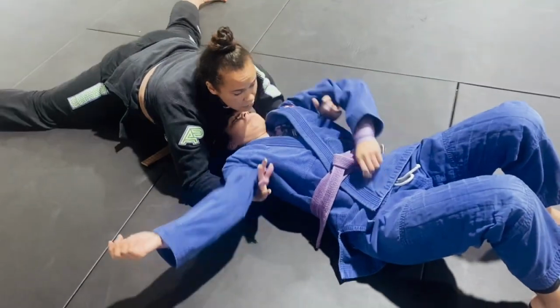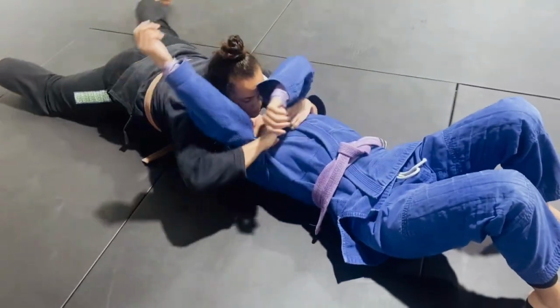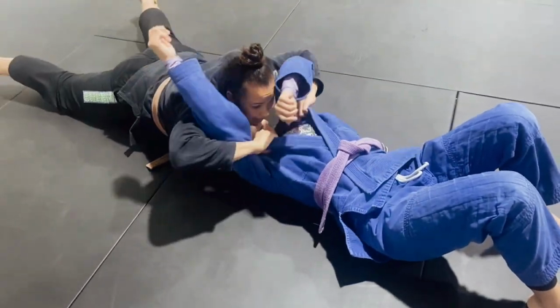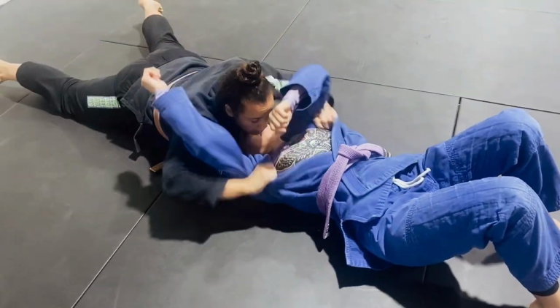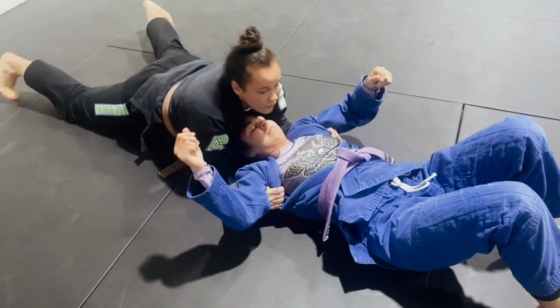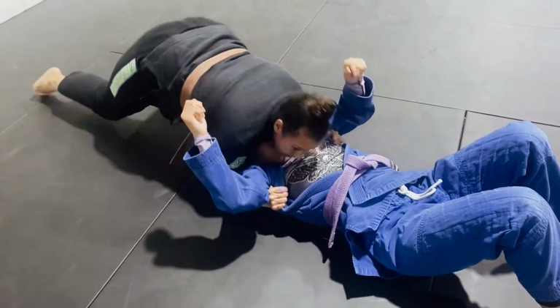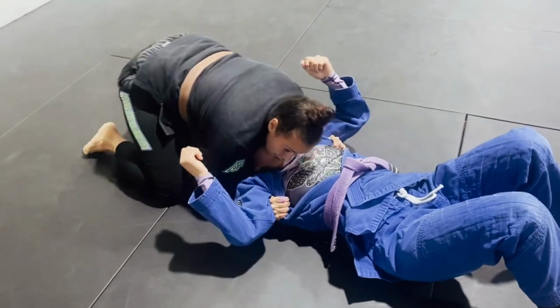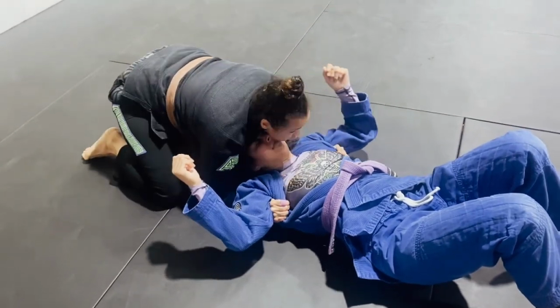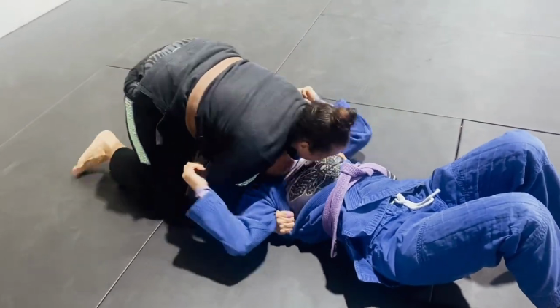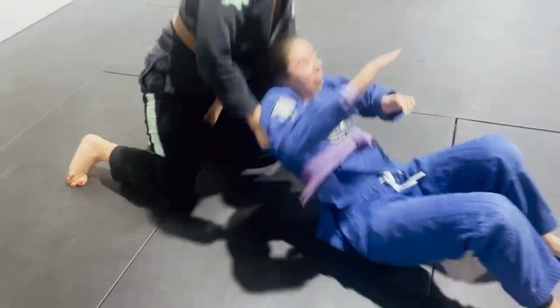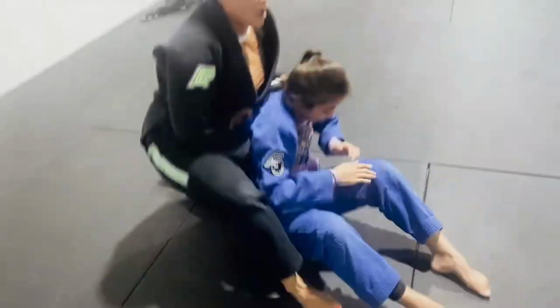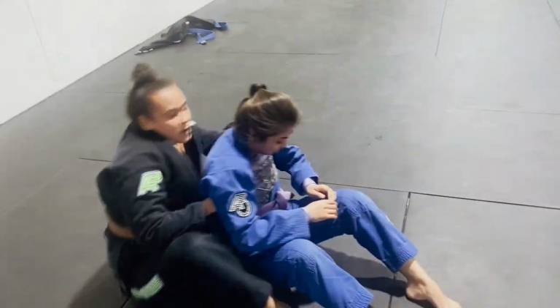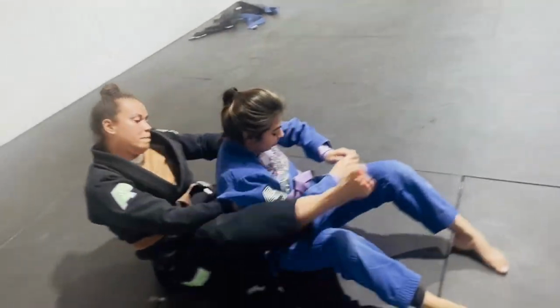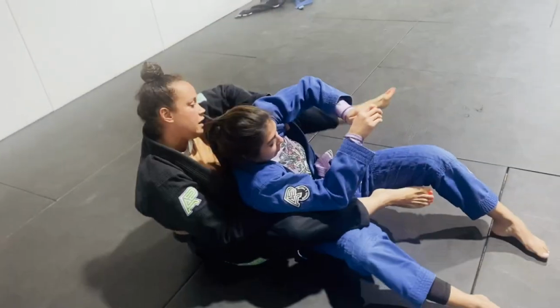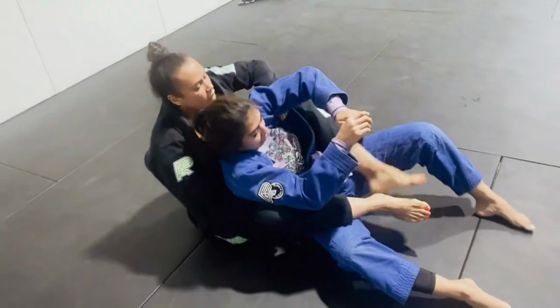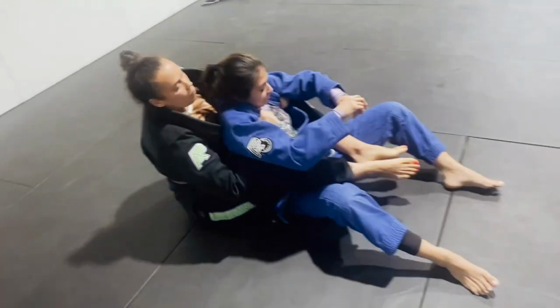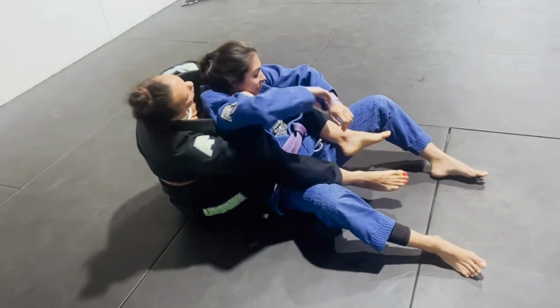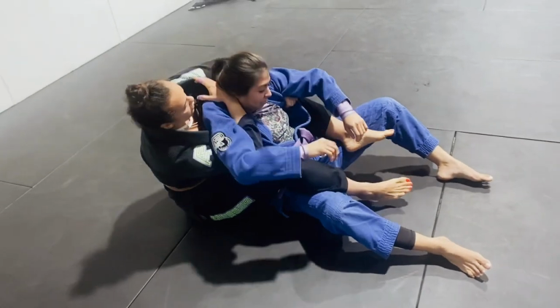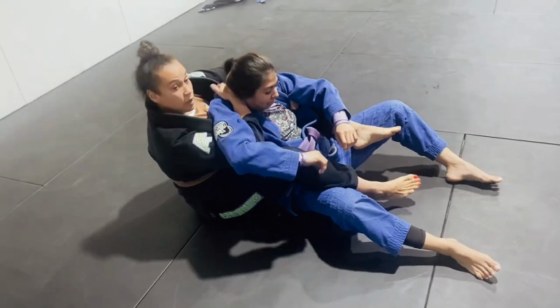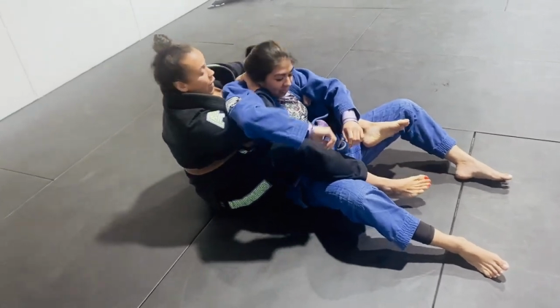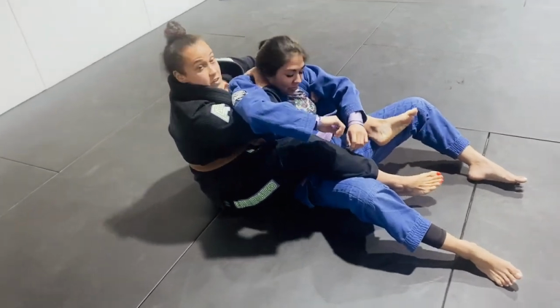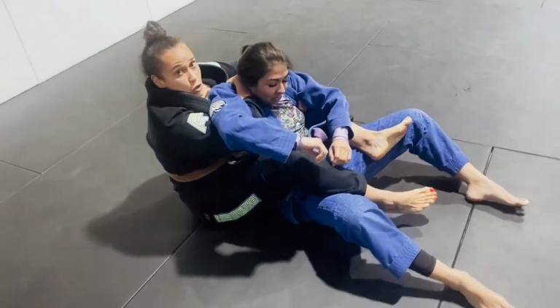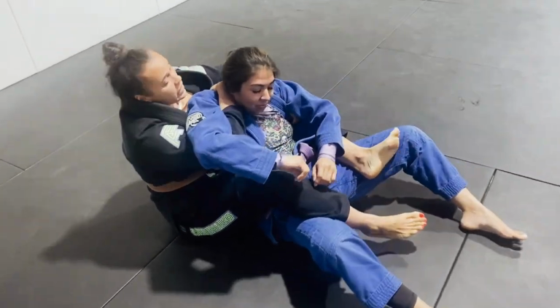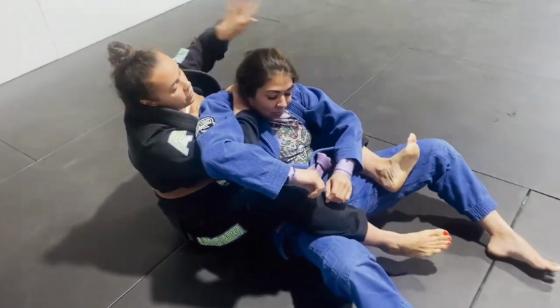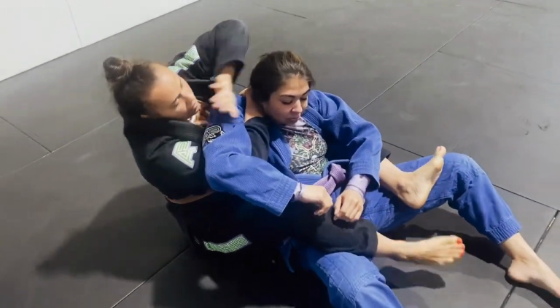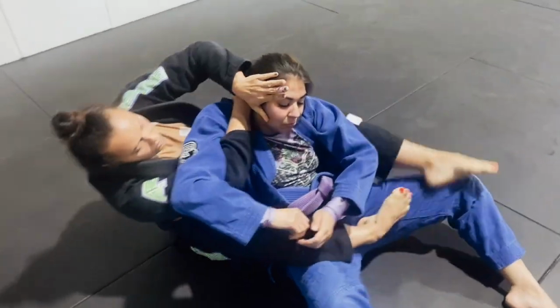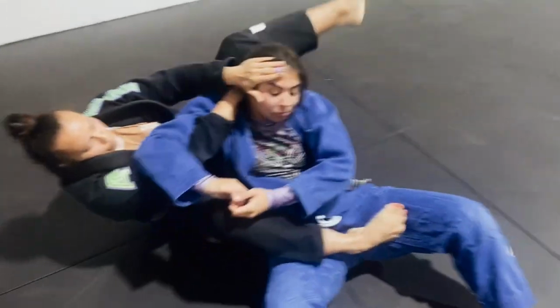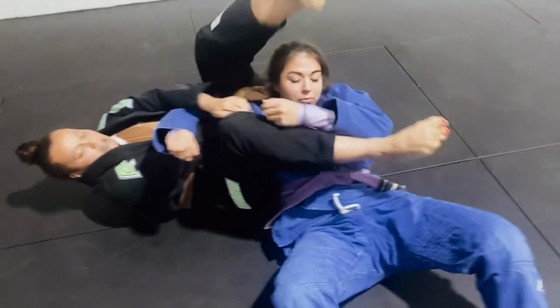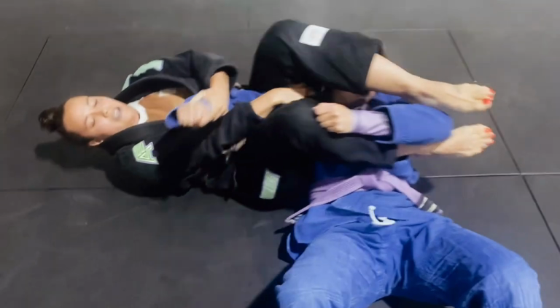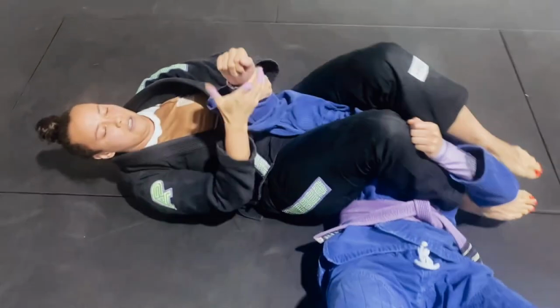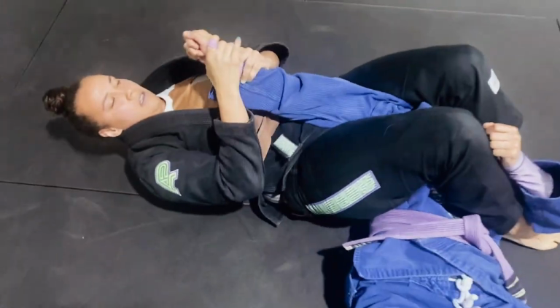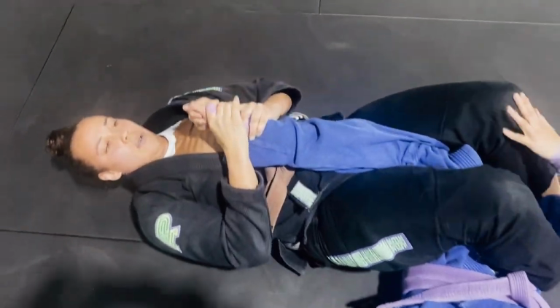You want to sink down and open the lapels. I'm going to use my pressure here to drive forward. Get the back. I'm going to grab across here on the shoulder so I can secure the head. Push it and arm bar.